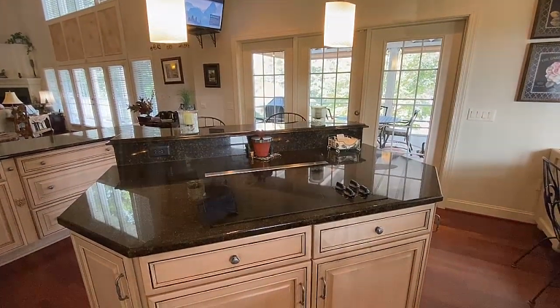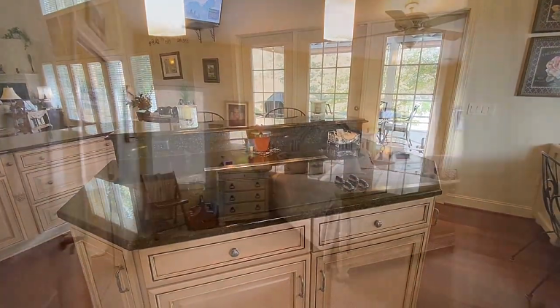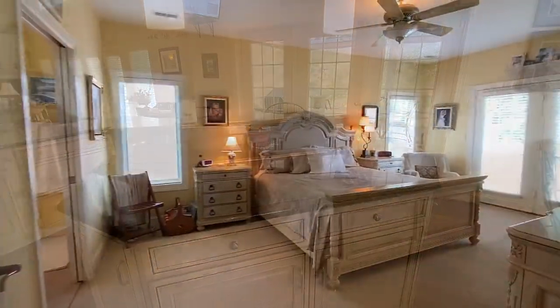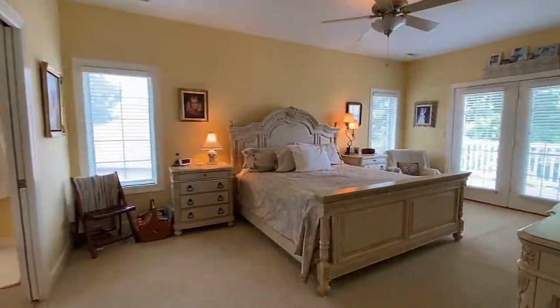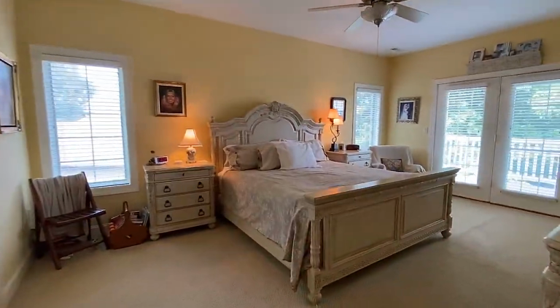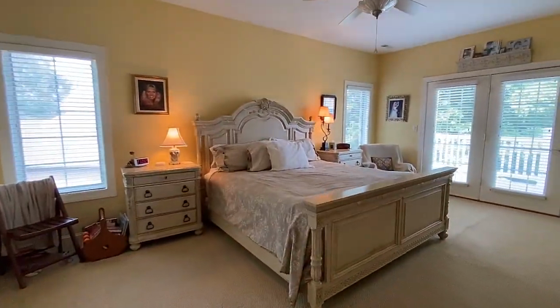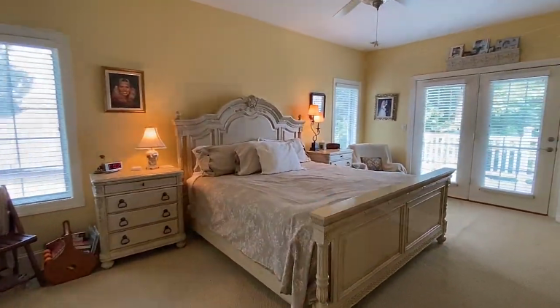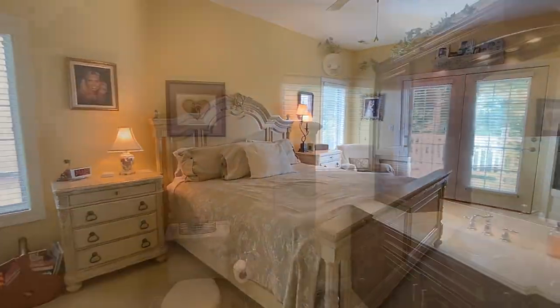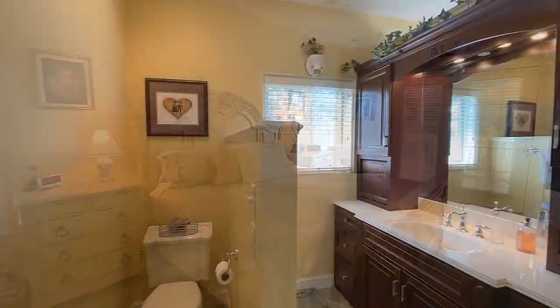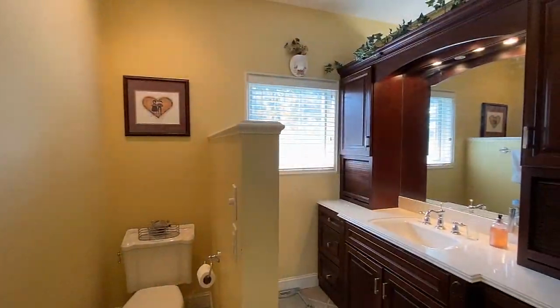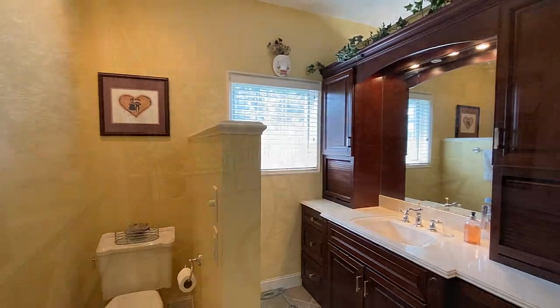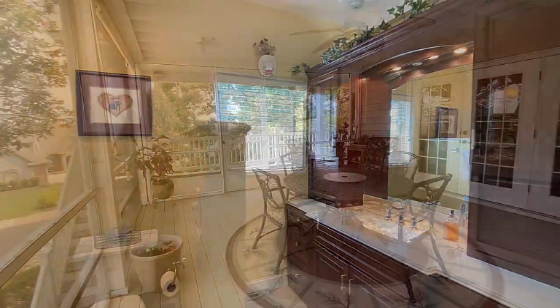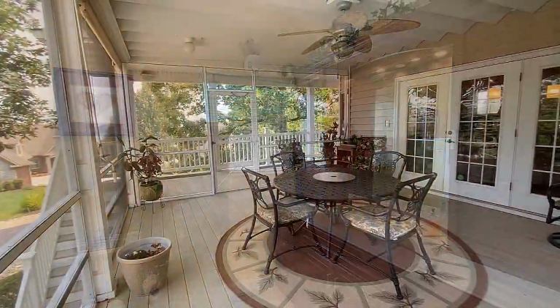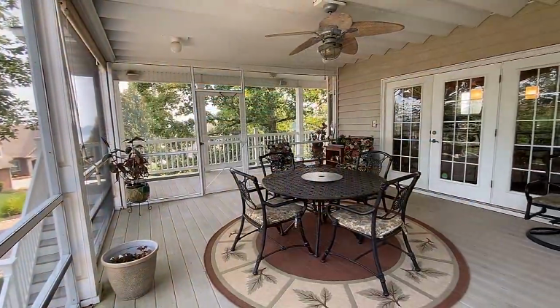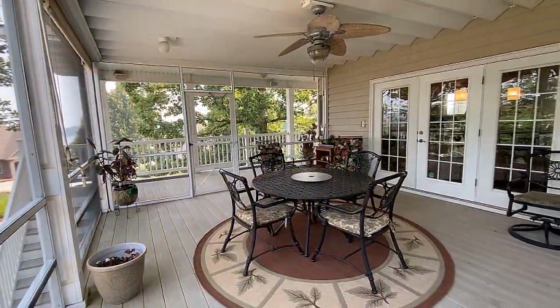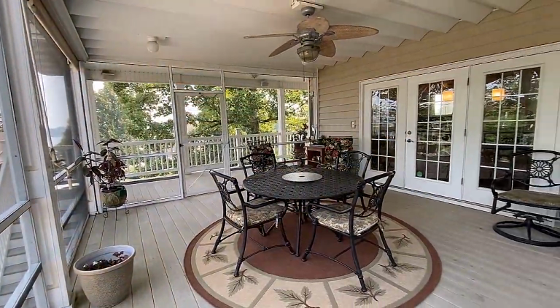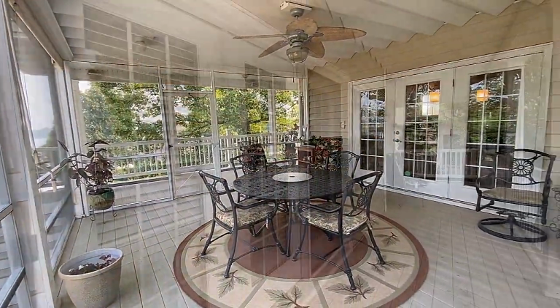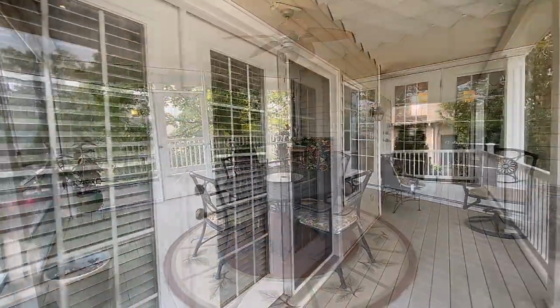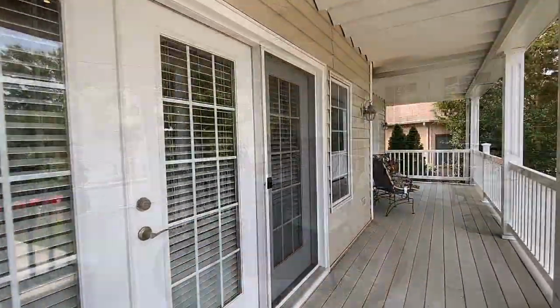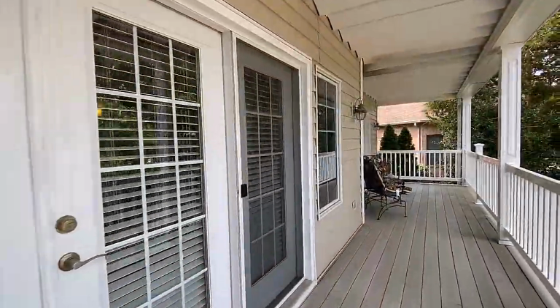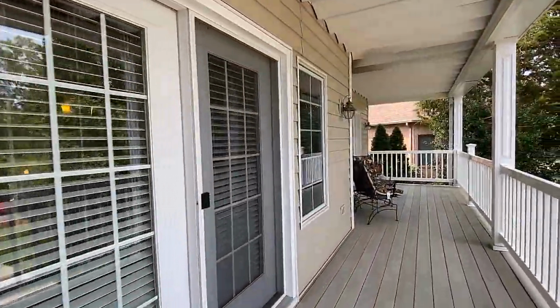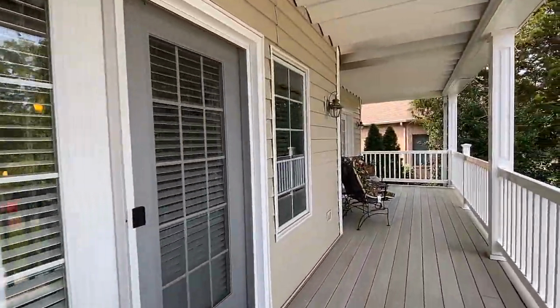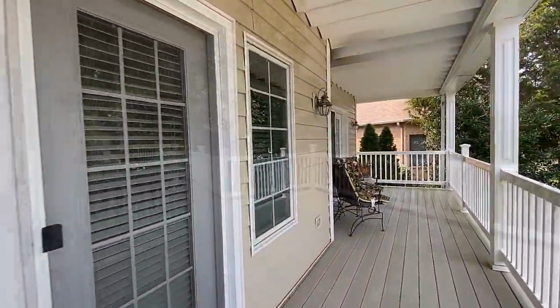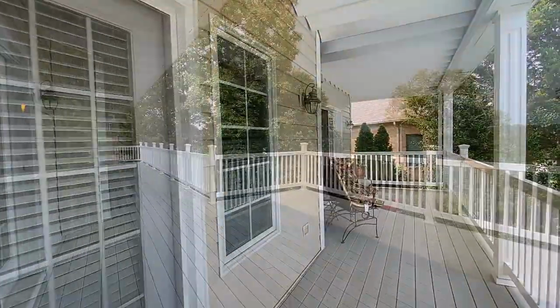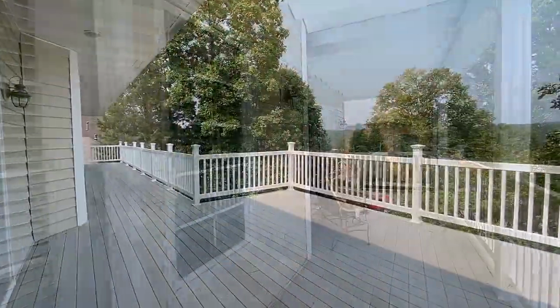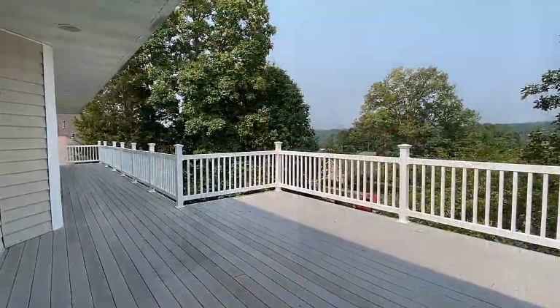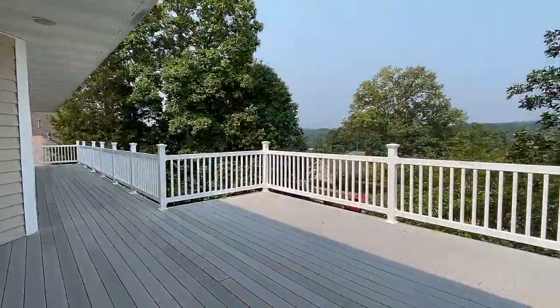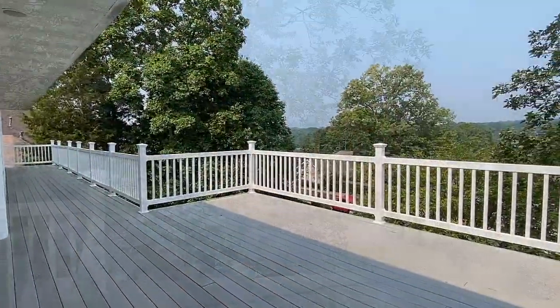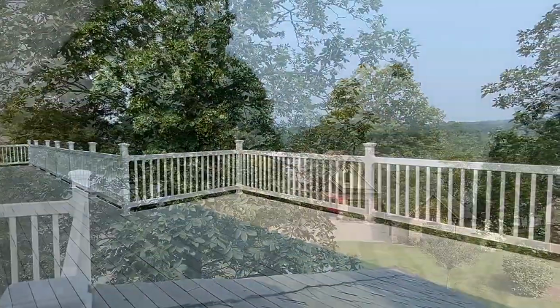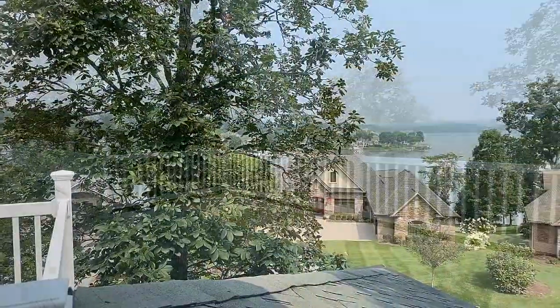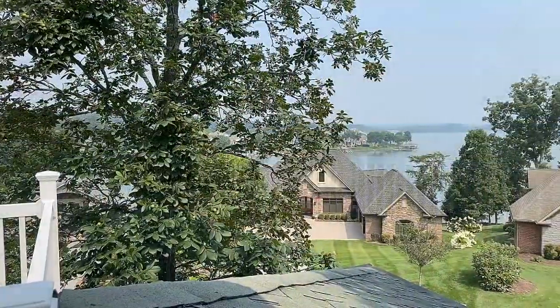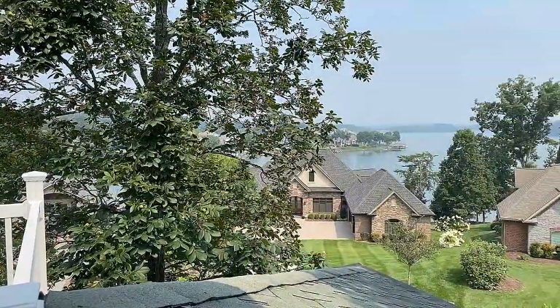Your bedrooms offer so much in the way of privacy and comfort. Experience the screen porch and wraparound decks, all constructed of composite decking offering great views of the lake.